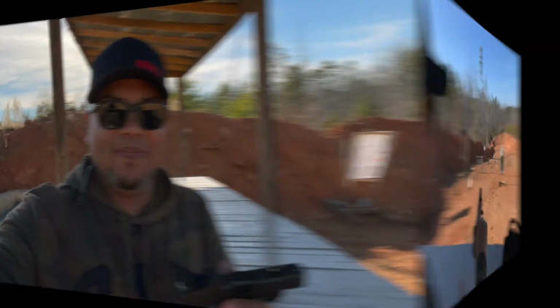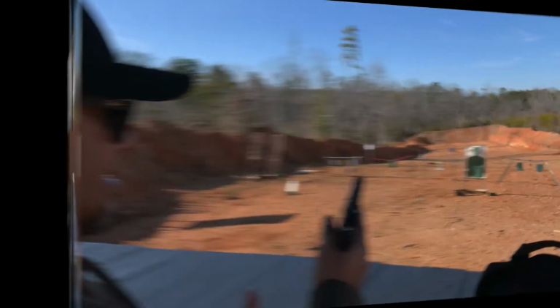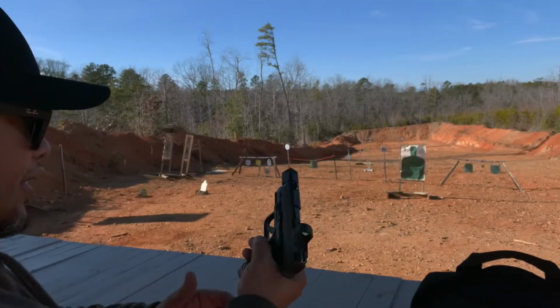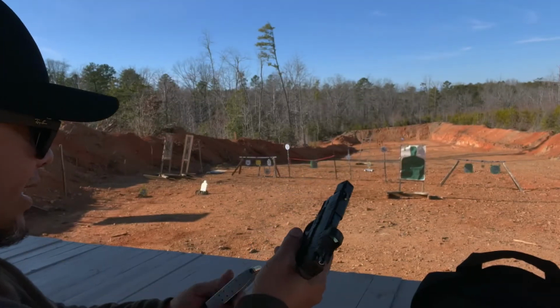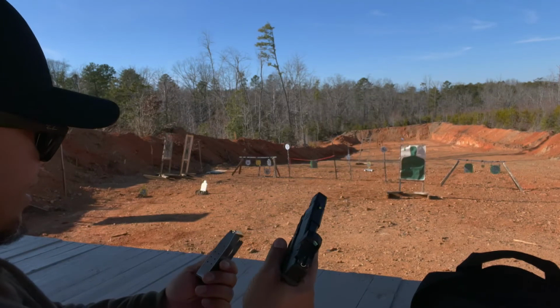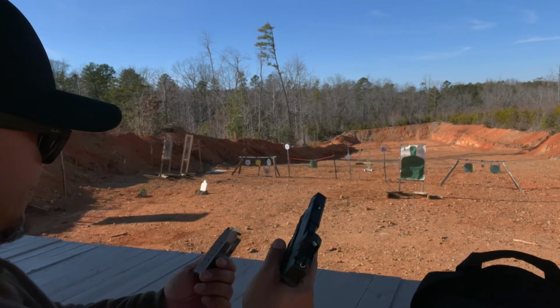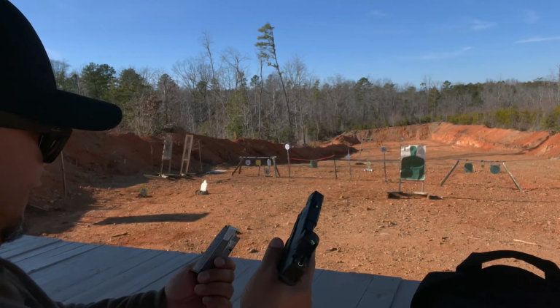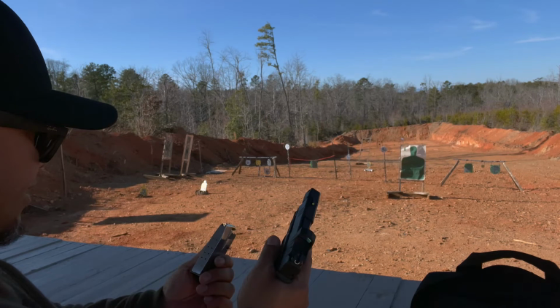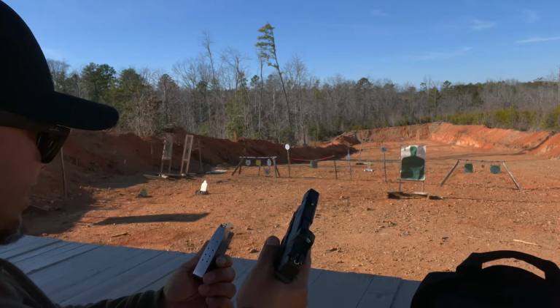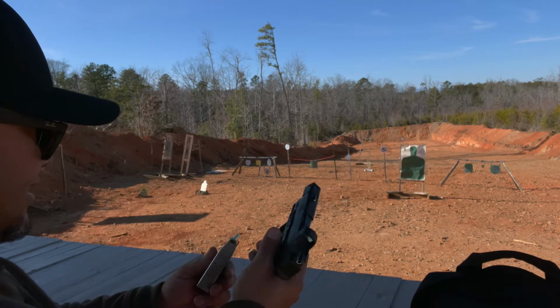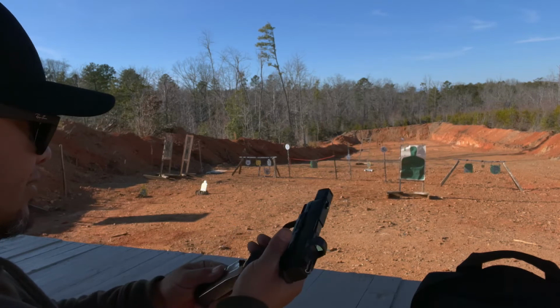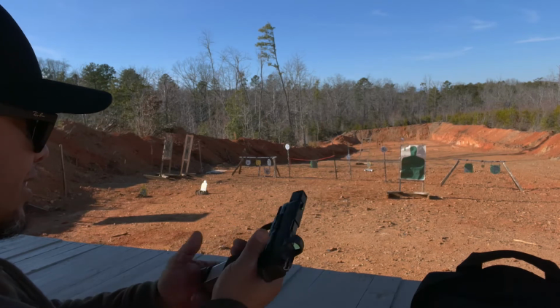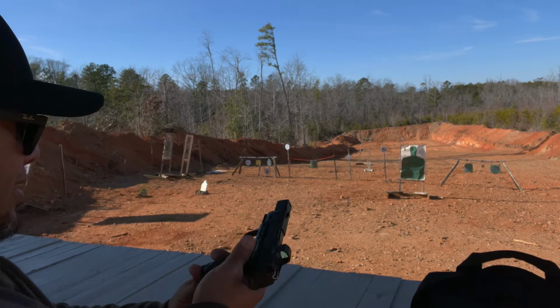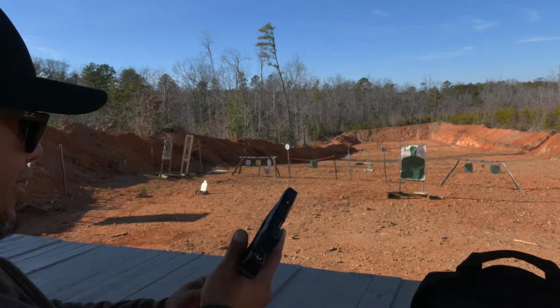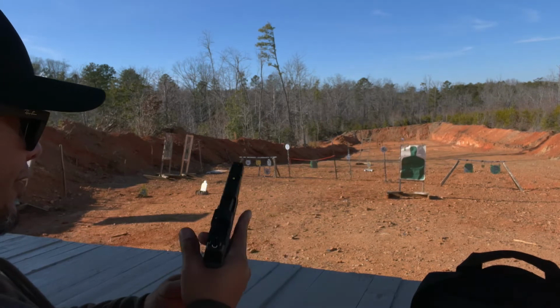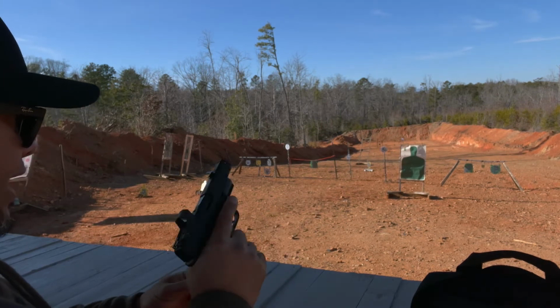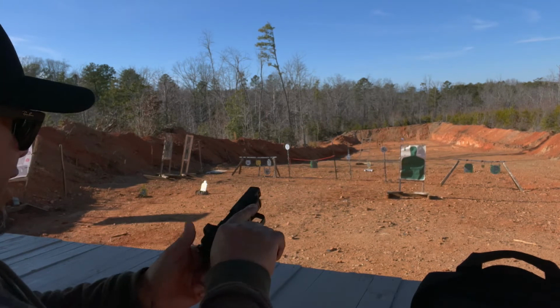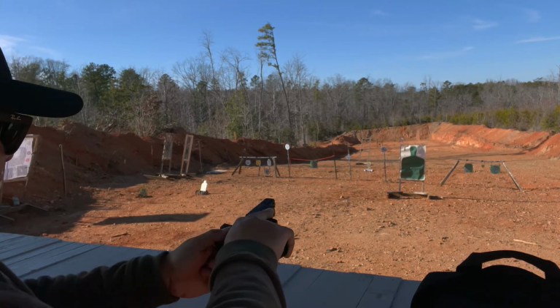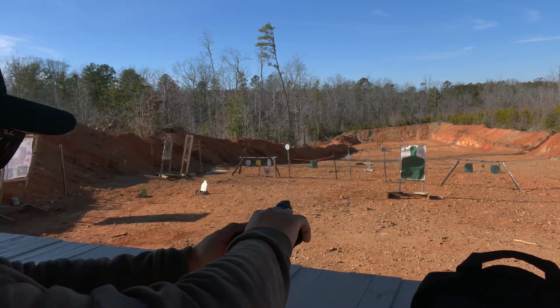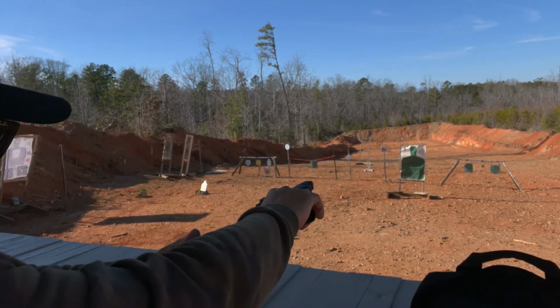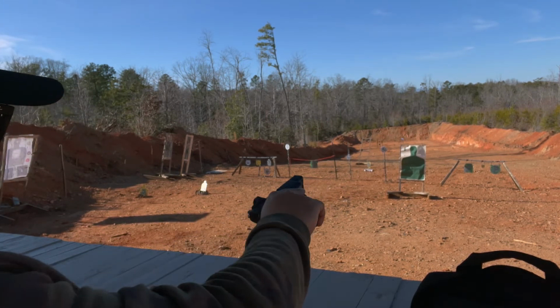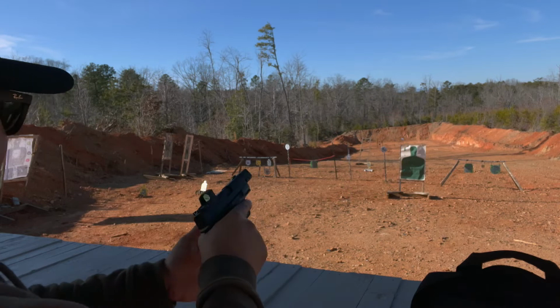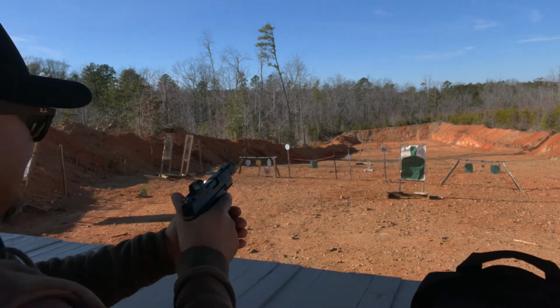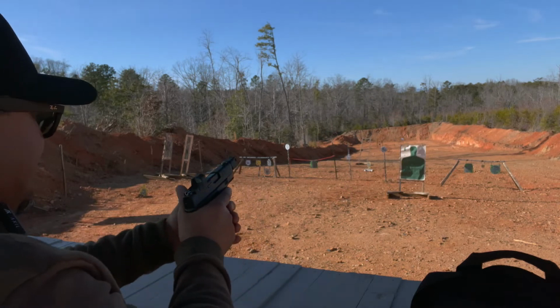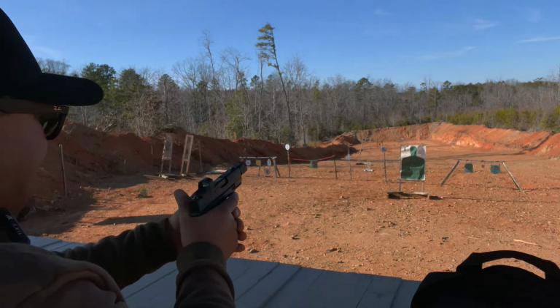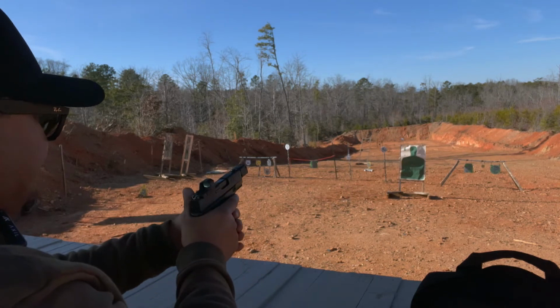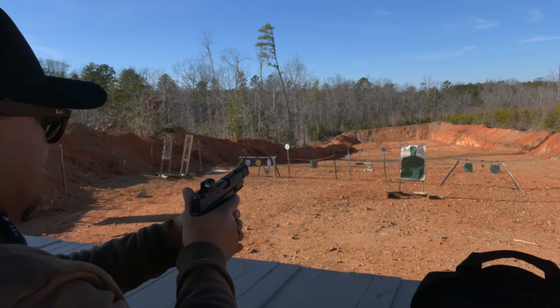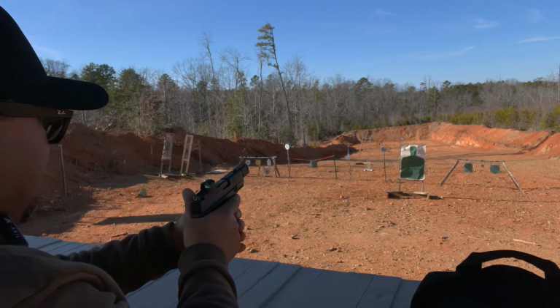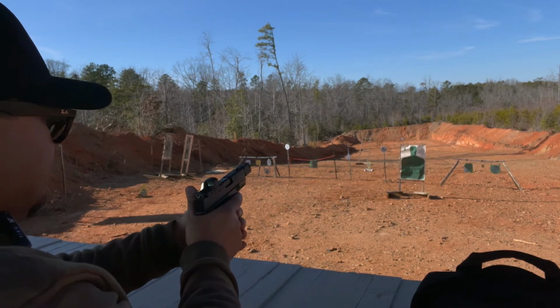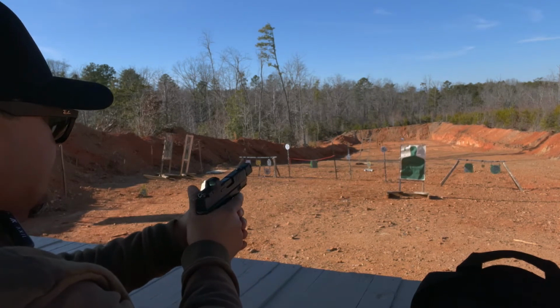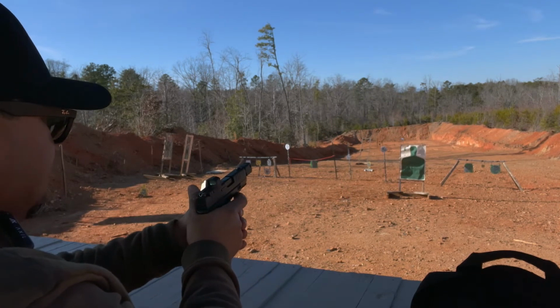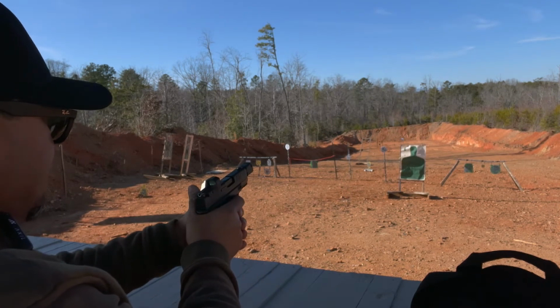We got a few rounds here — I think I got 10 rounds in, 150 grain. Let's see if we can get it sited in. Still on target, so here we go.